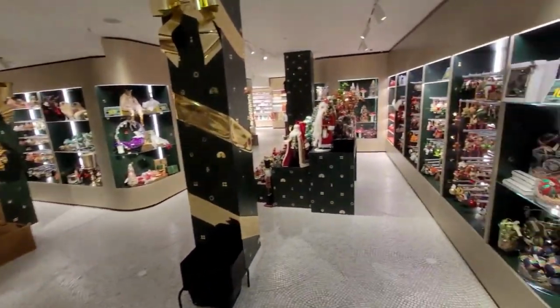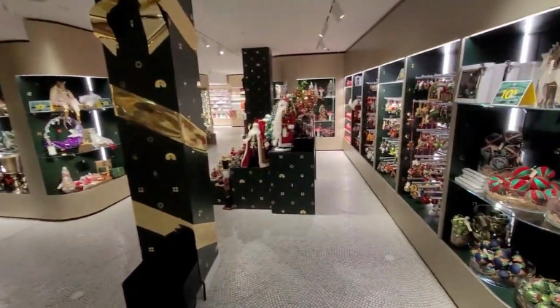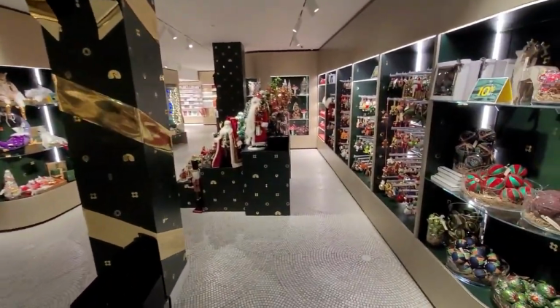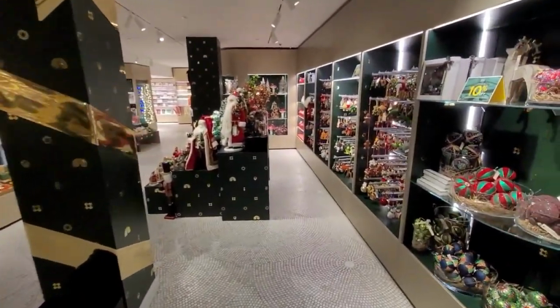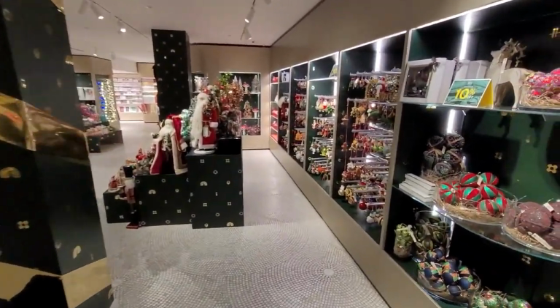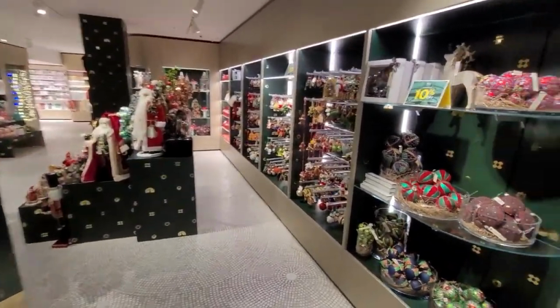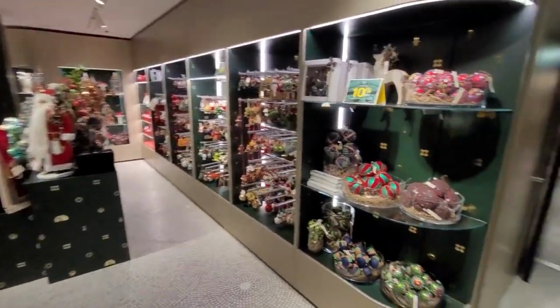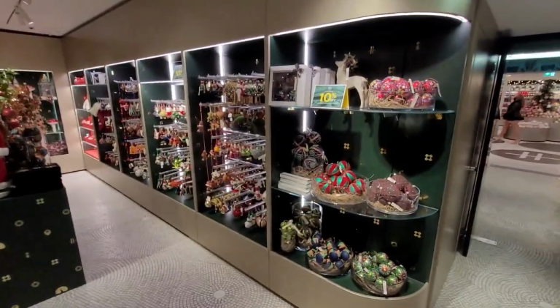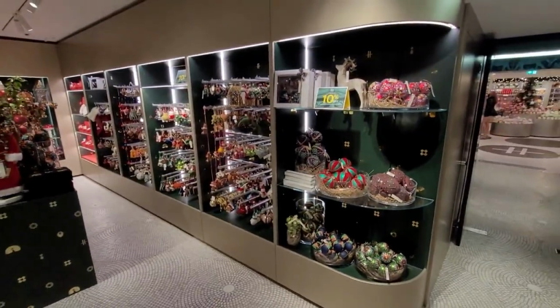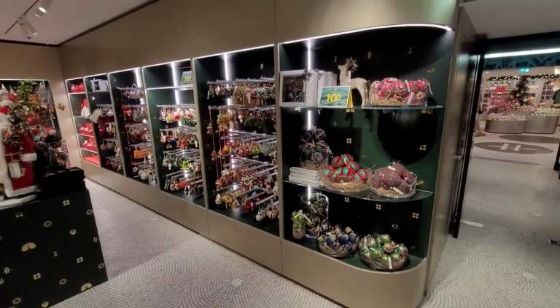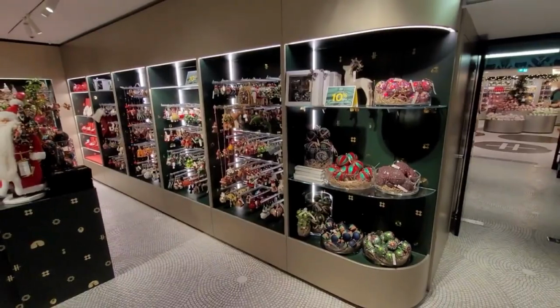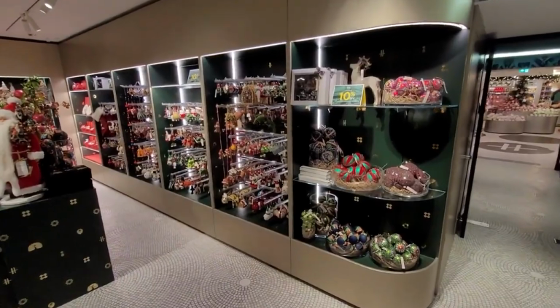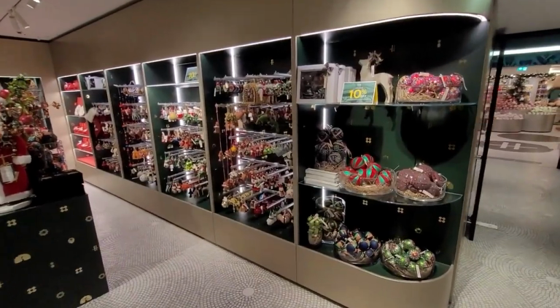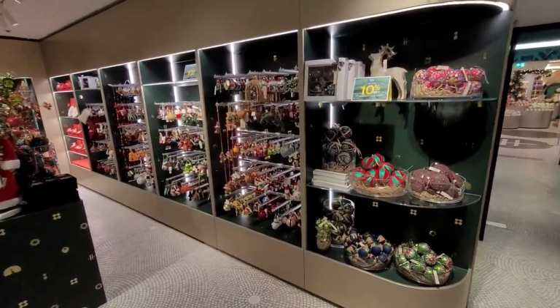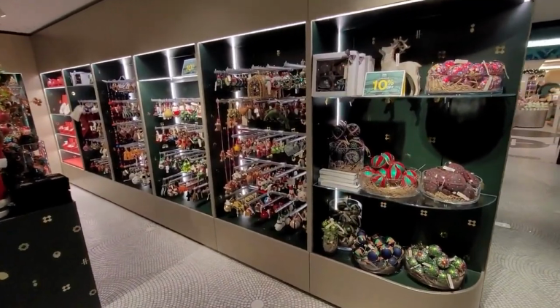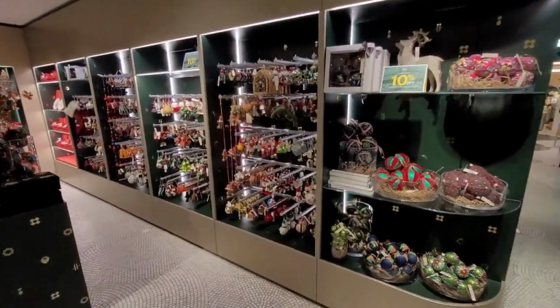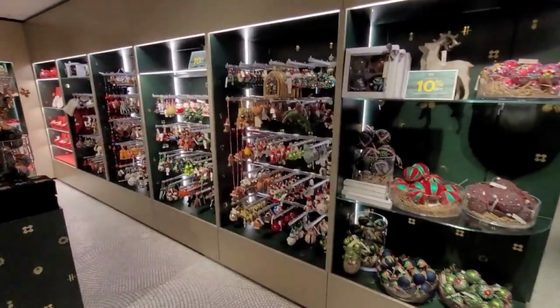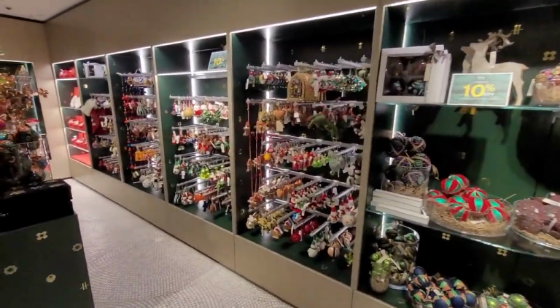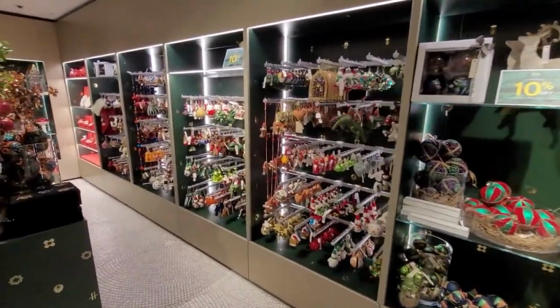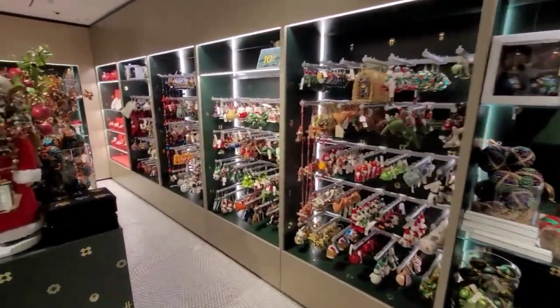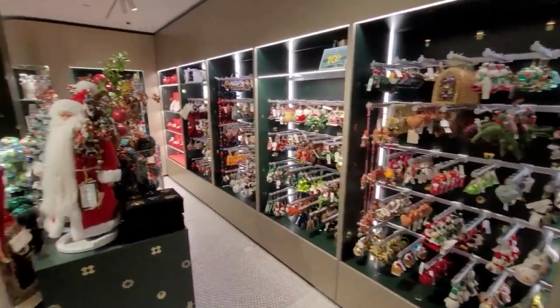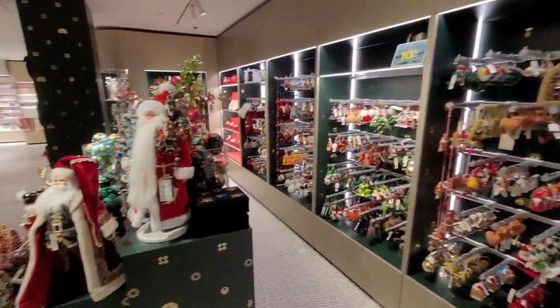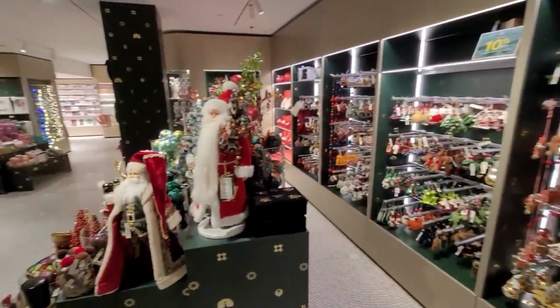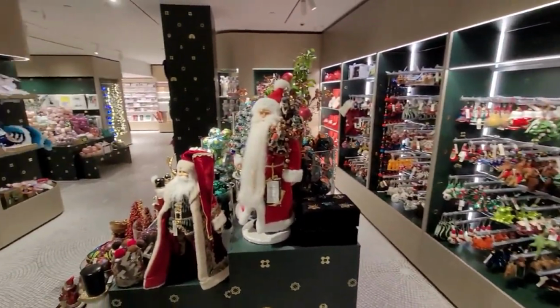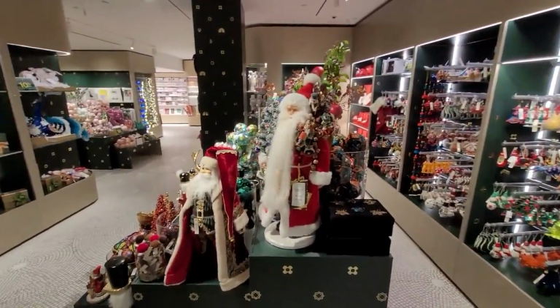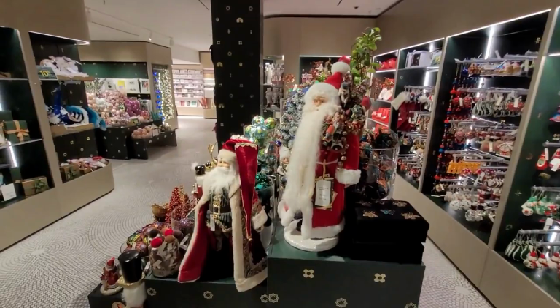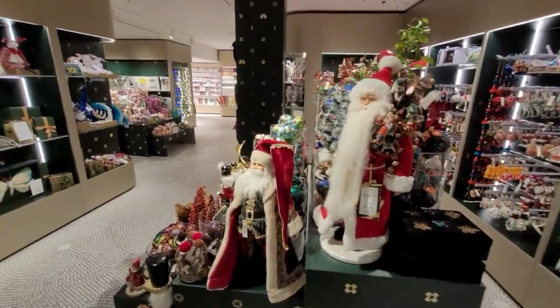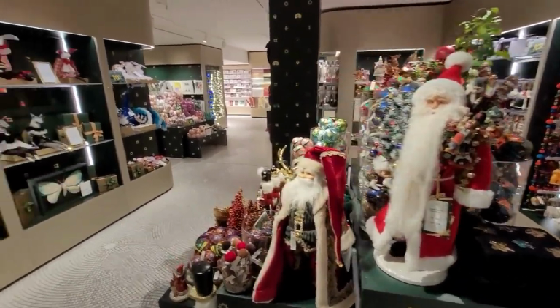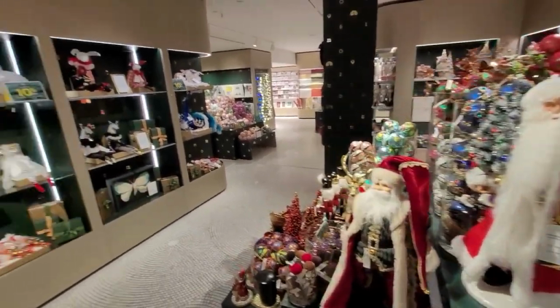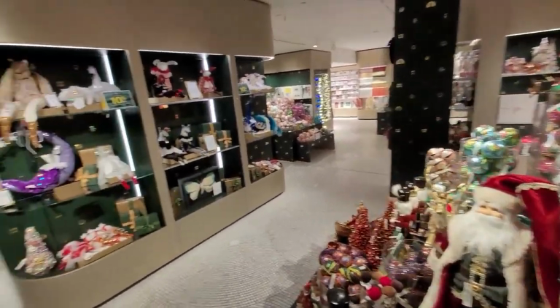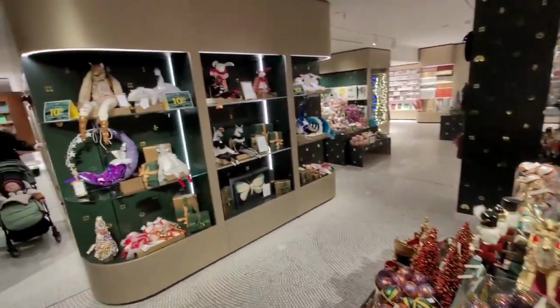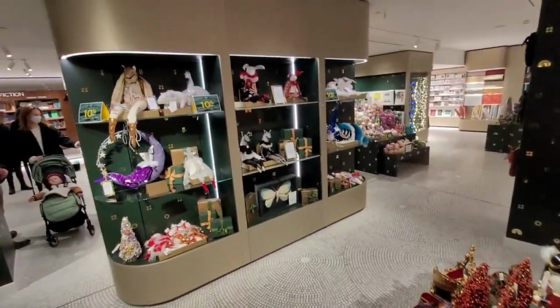Harrods certainly wins it on the attention to detail. I love the way that they've taken all the pillars and the posts and wrapped them up like presents — taking a structural necessity and just doing something with them.